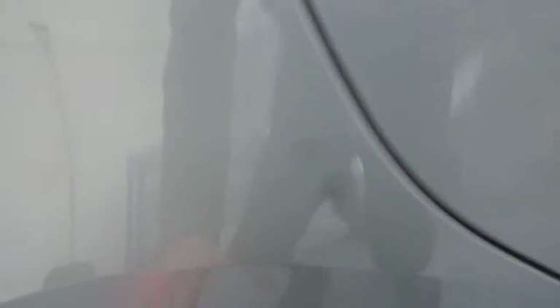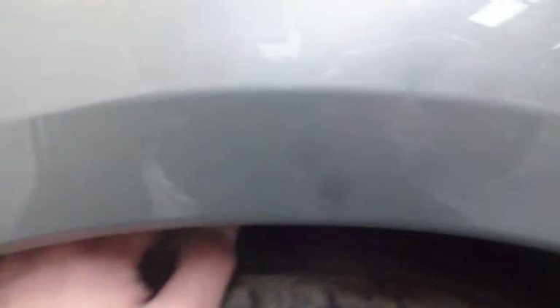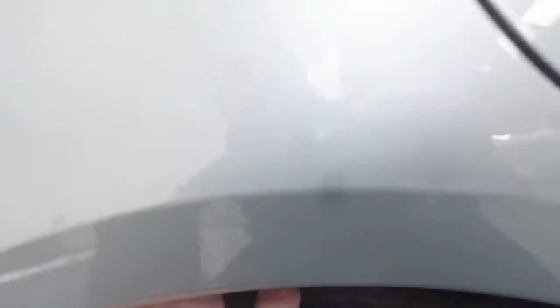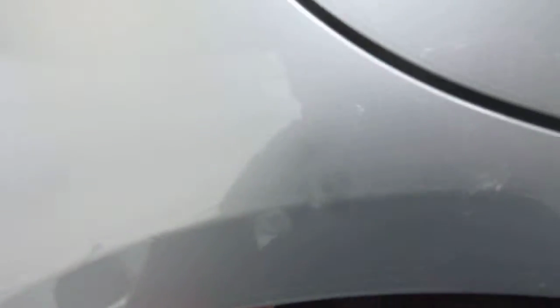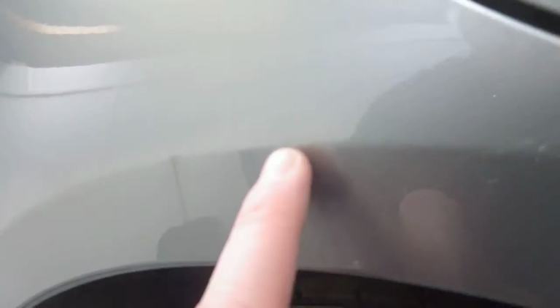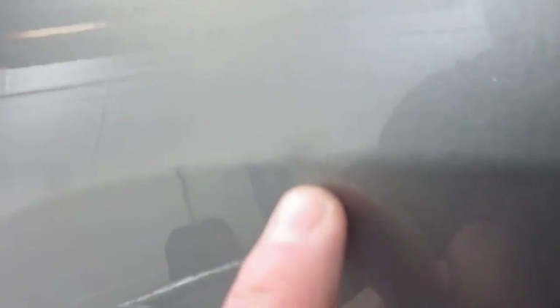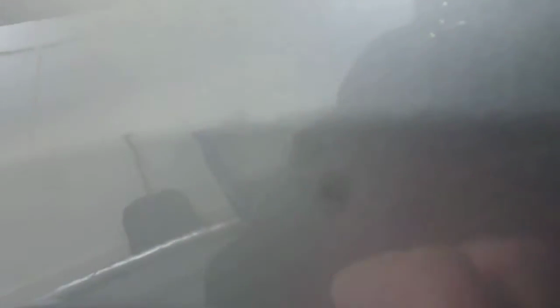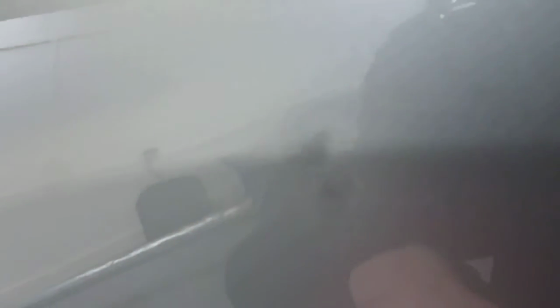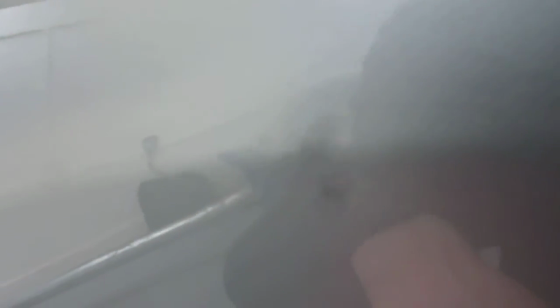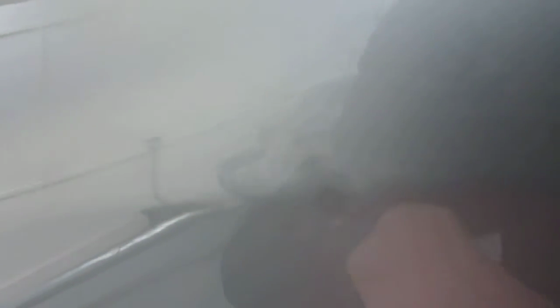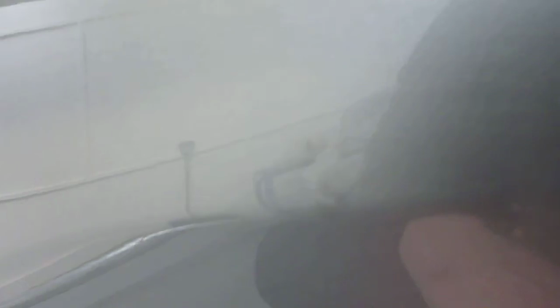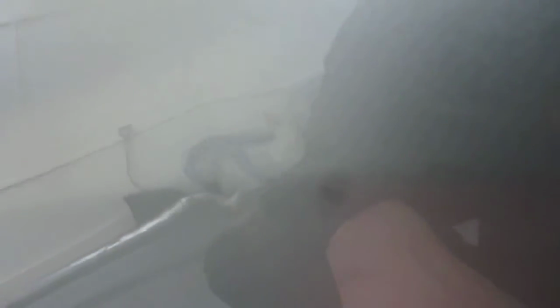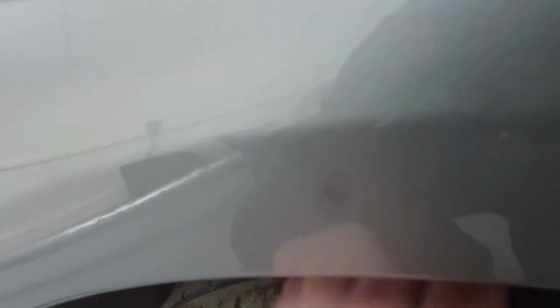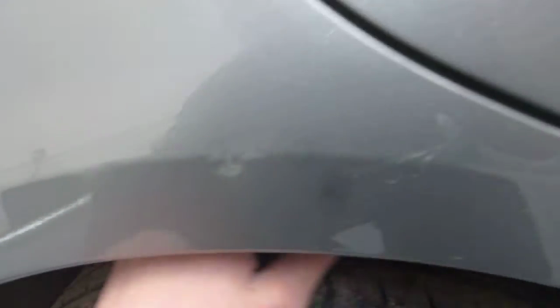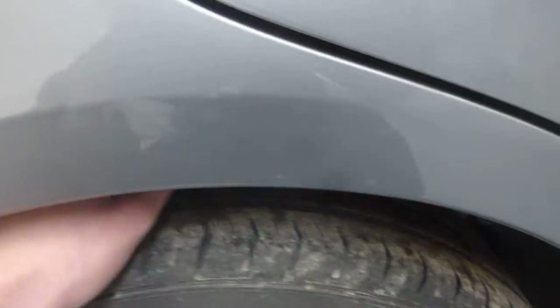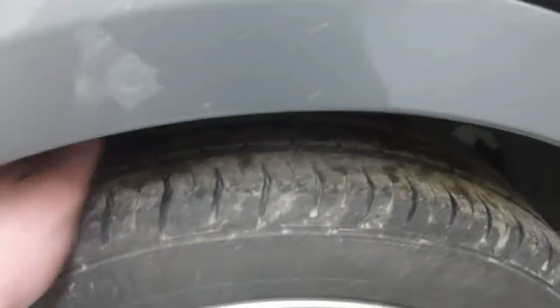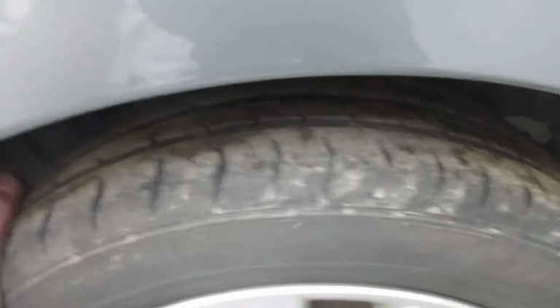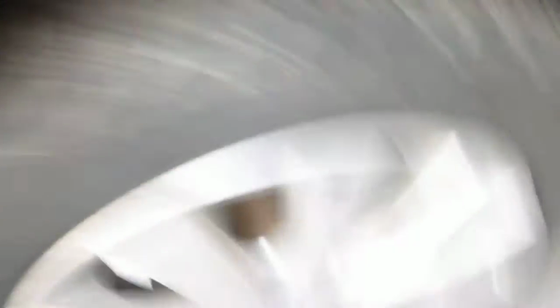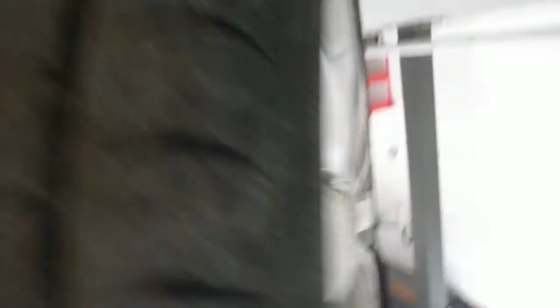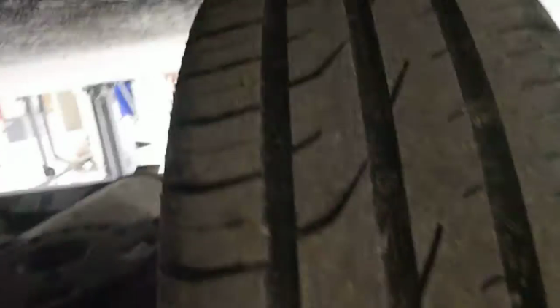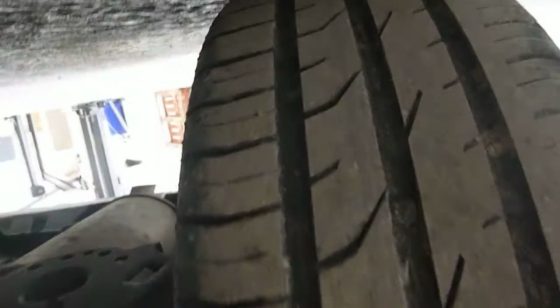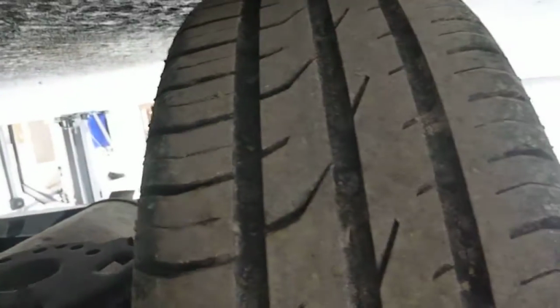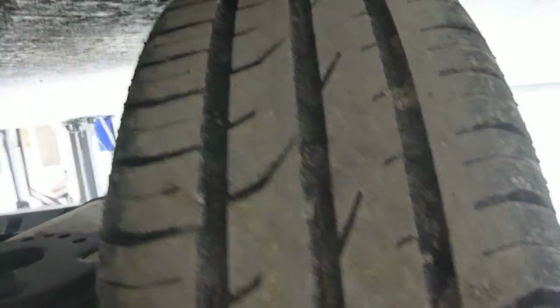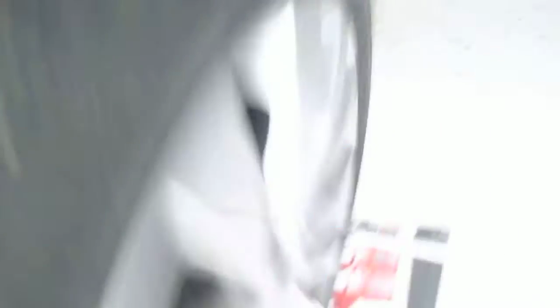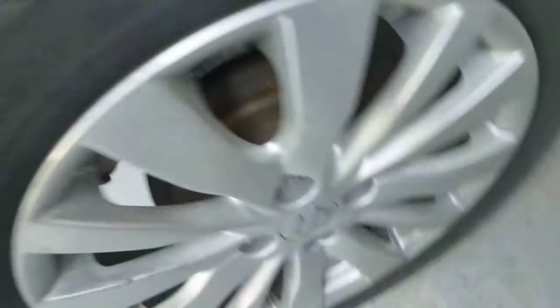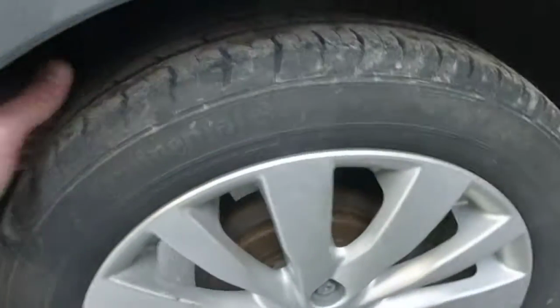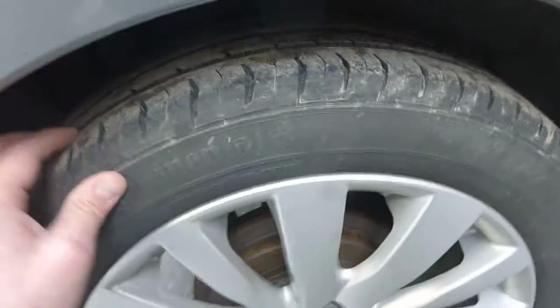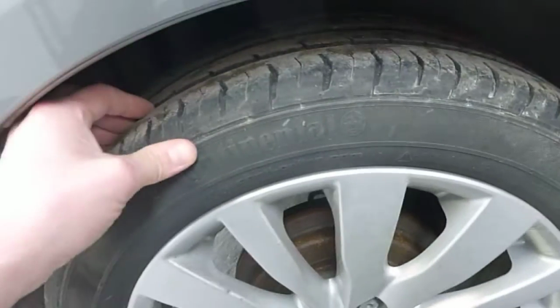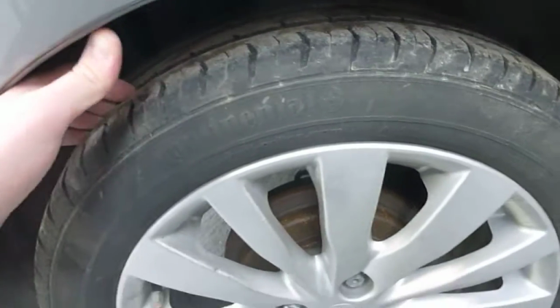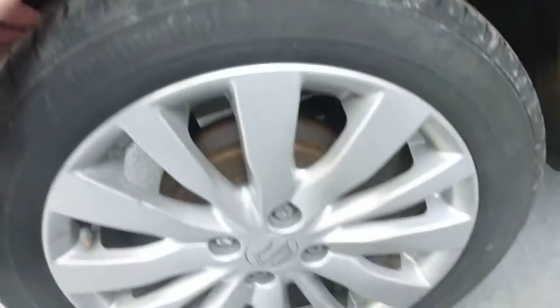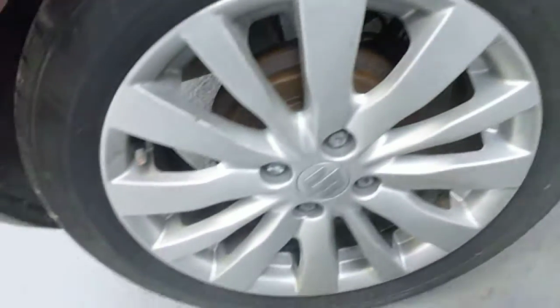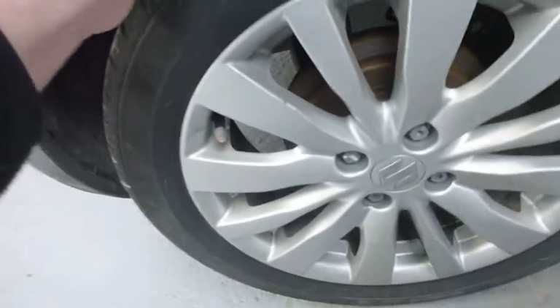The offside rear — there's a very minor dent just on the waistline there. You can just see if I wave the camera. And the rear tyre, I would say it's on 4mm of tread, possibly 5mm. And no damage to the alloy.